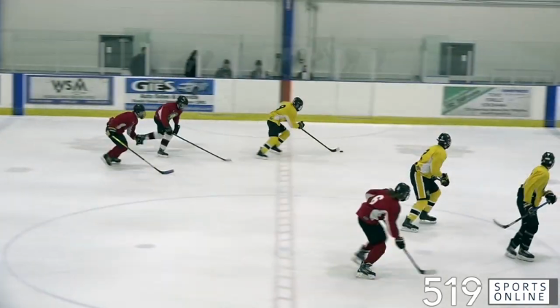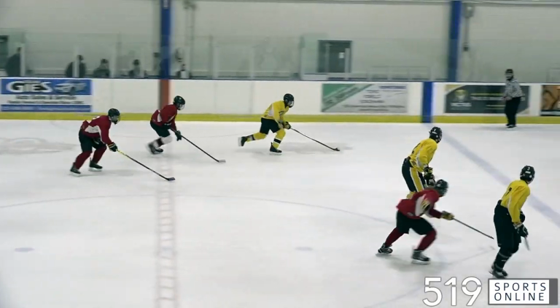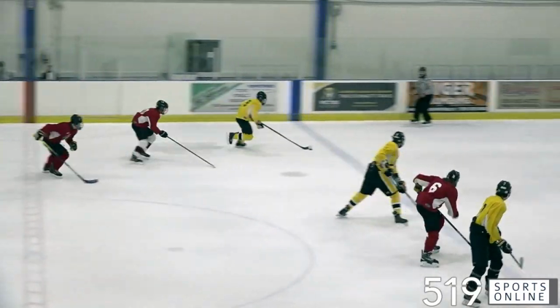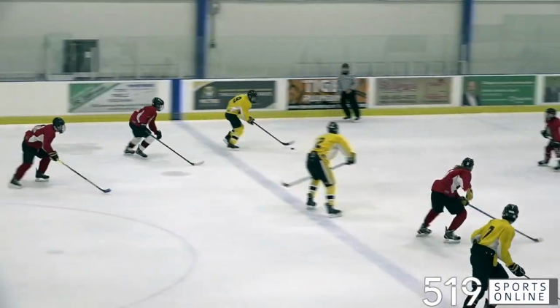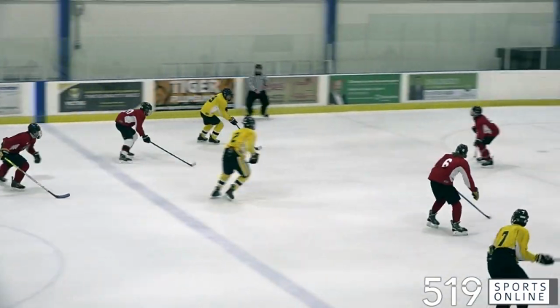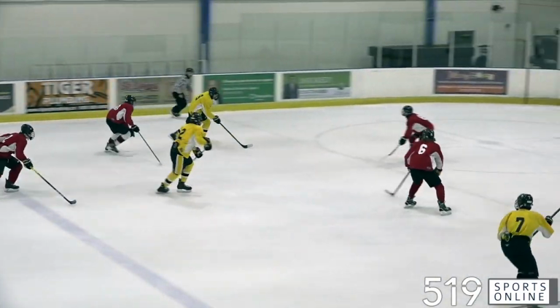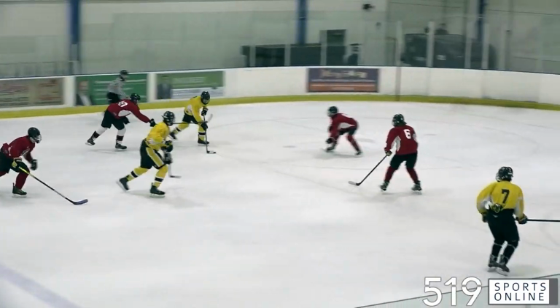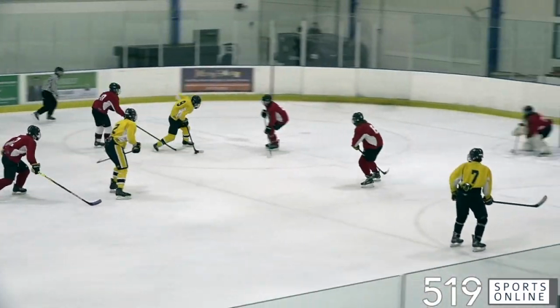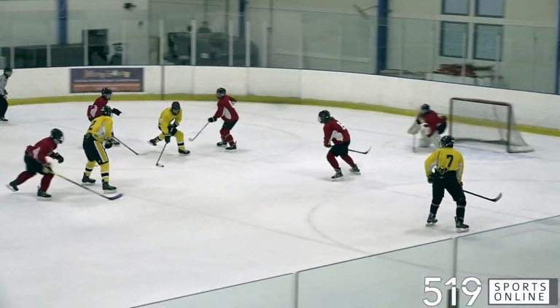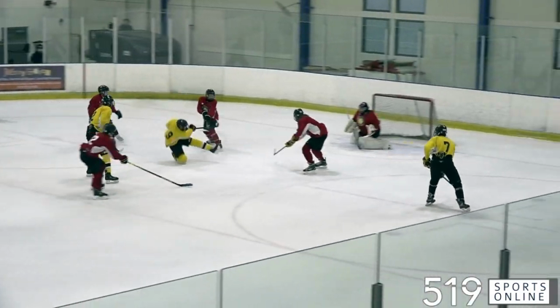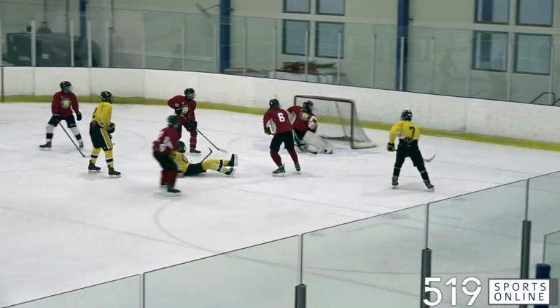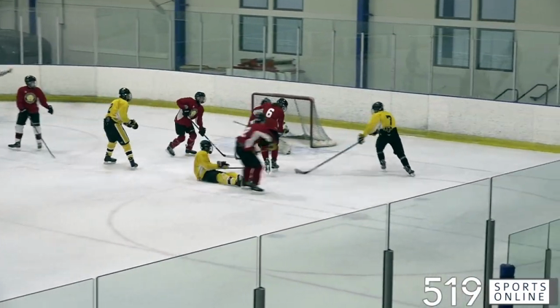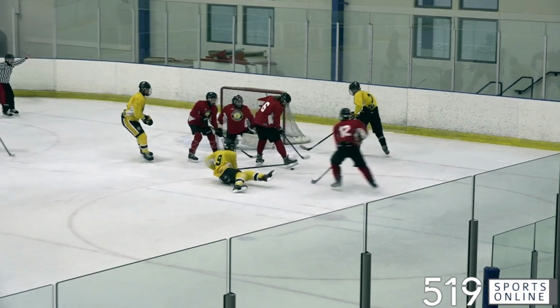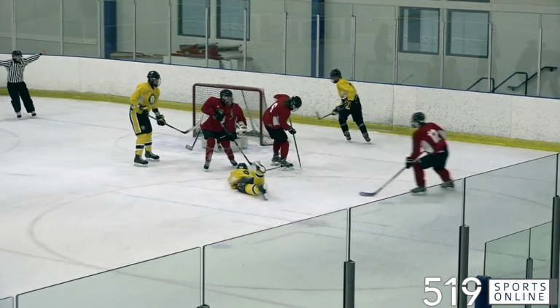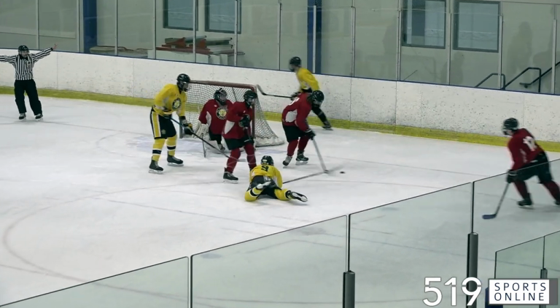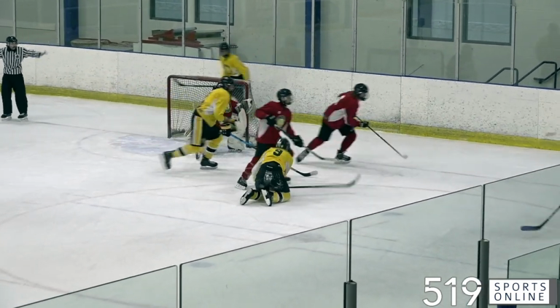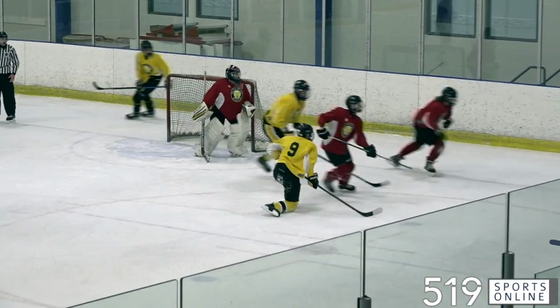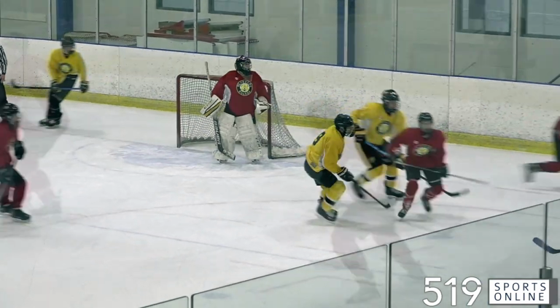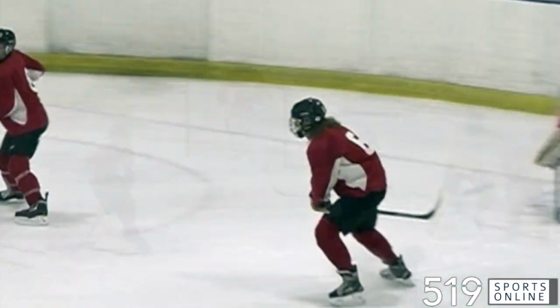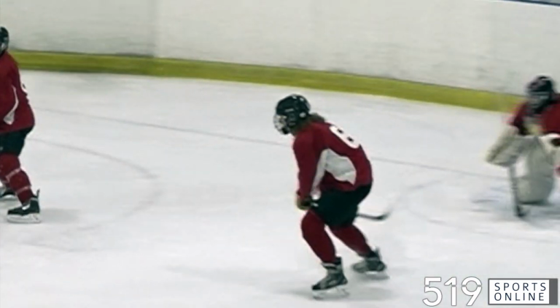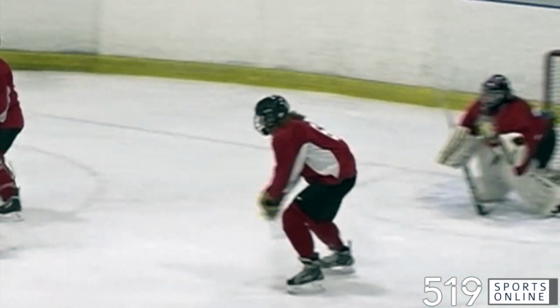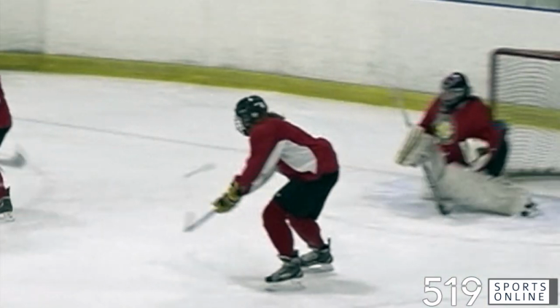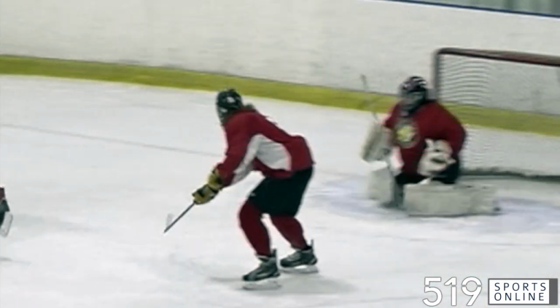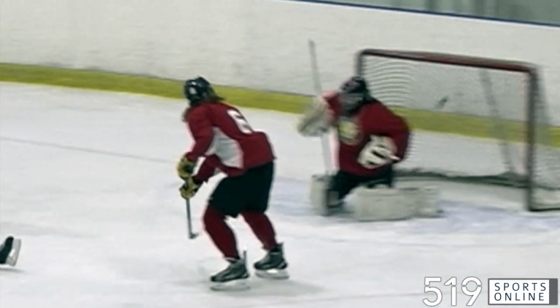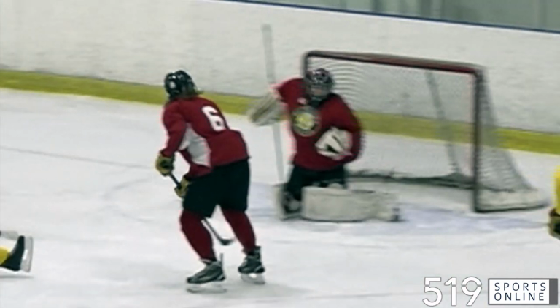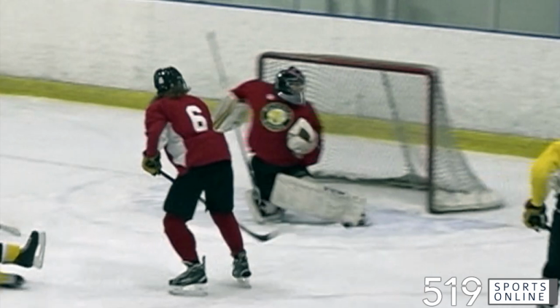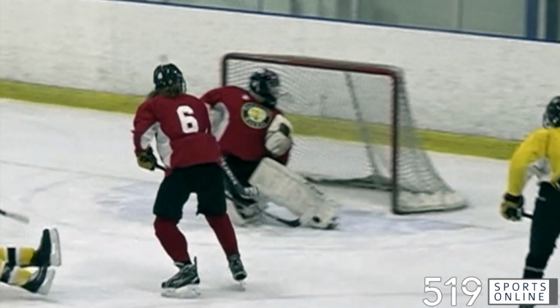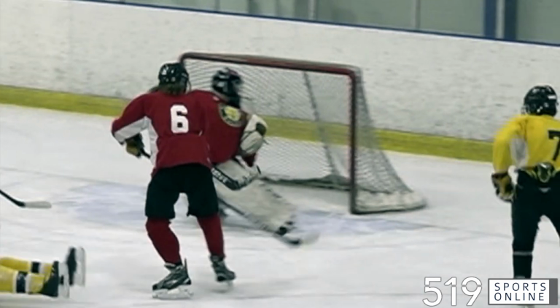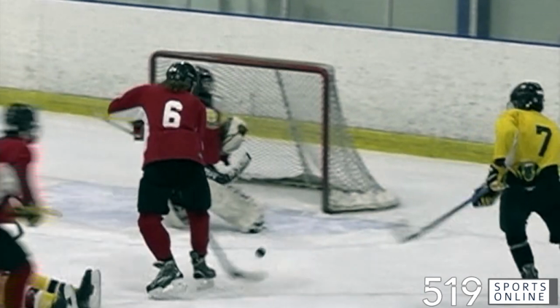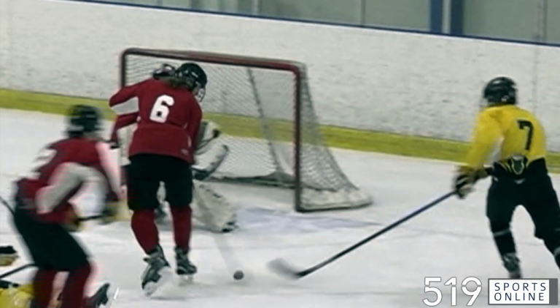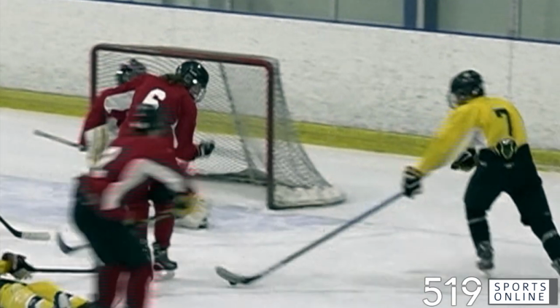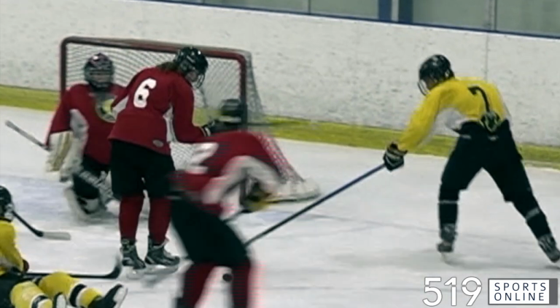In overtime, Ryan Klass looking for the winner. Klass rips it and it's off the crossbar — the puck bounces out. Klass coming close as we watch the replay. Still 3-3, and eventually we need a shootout.